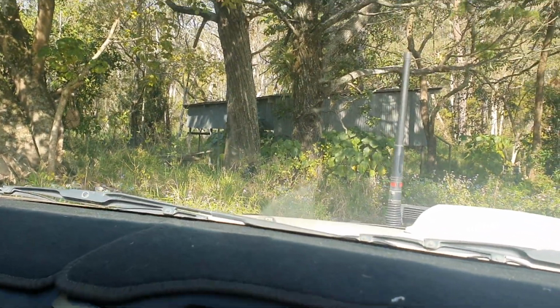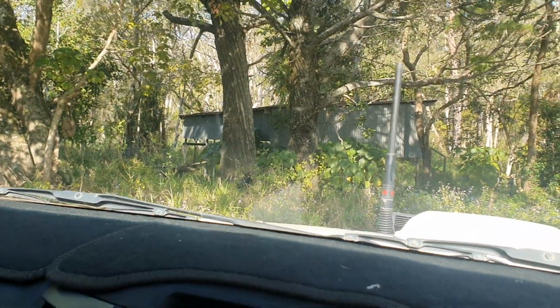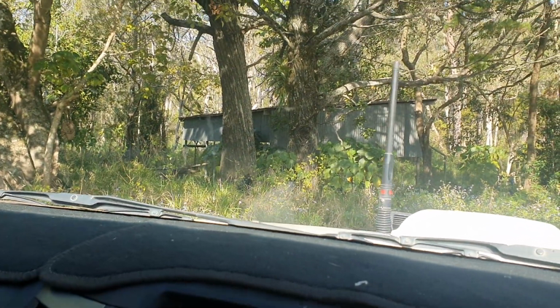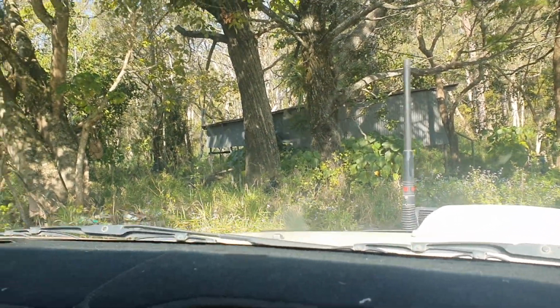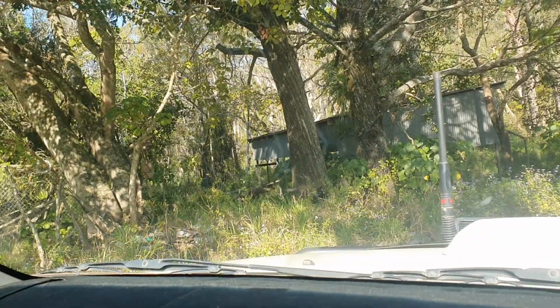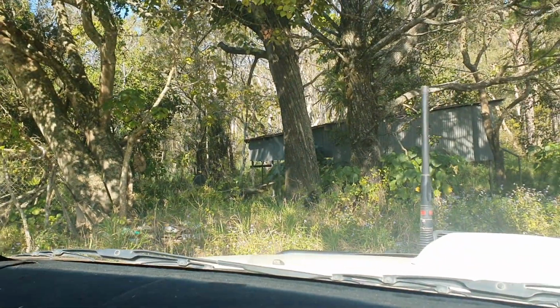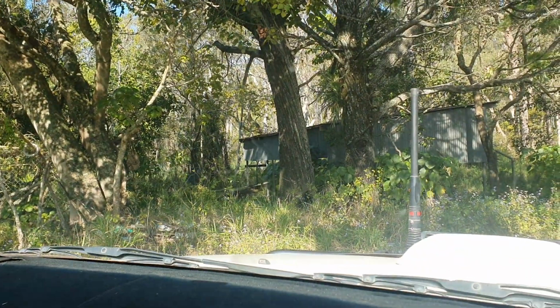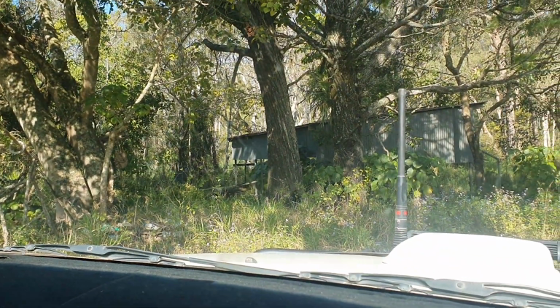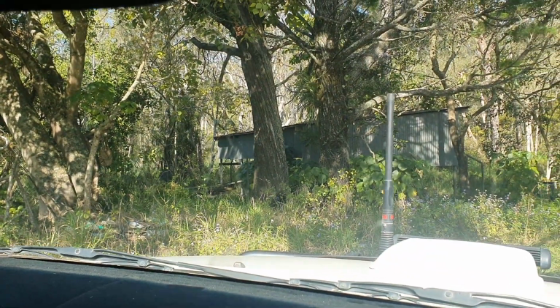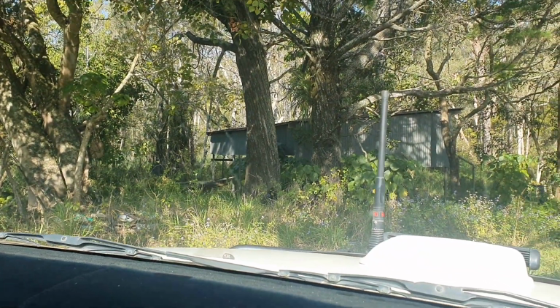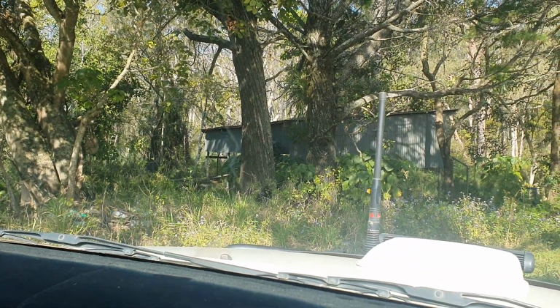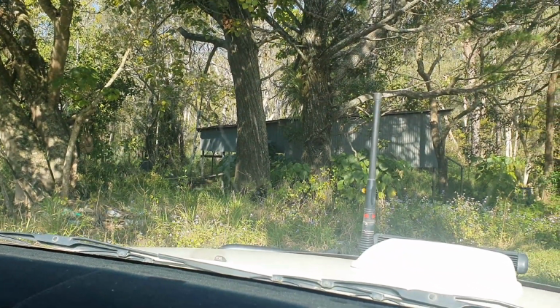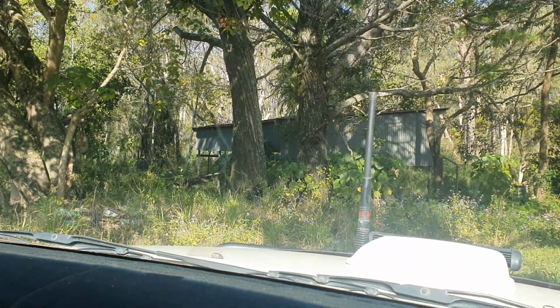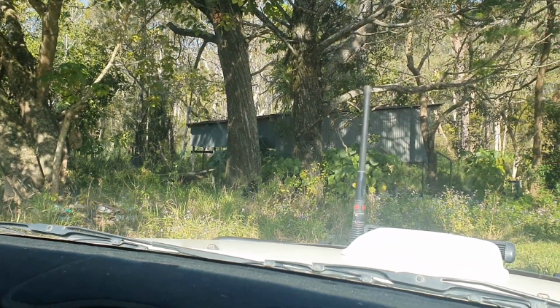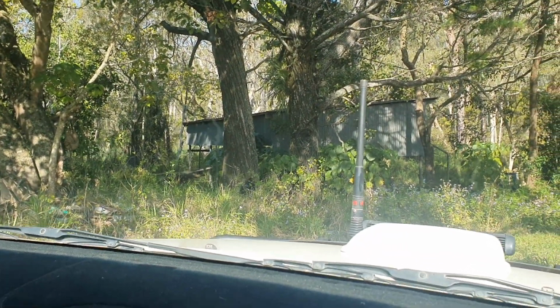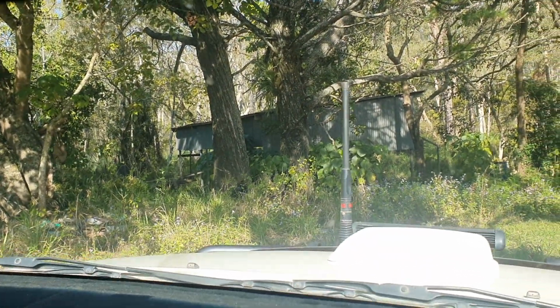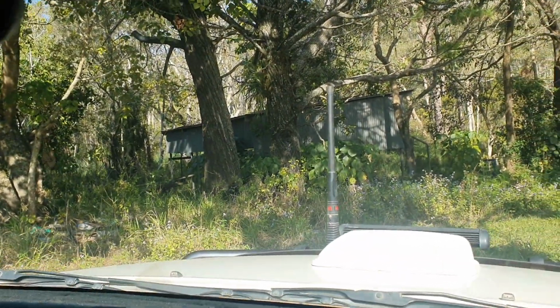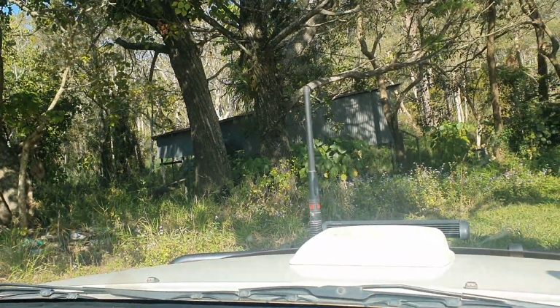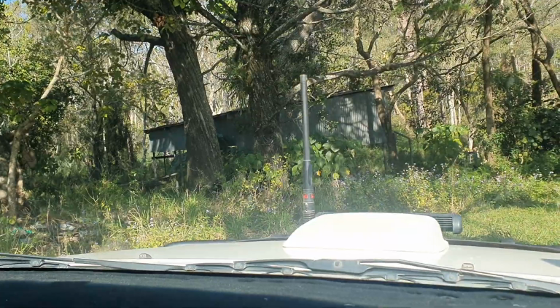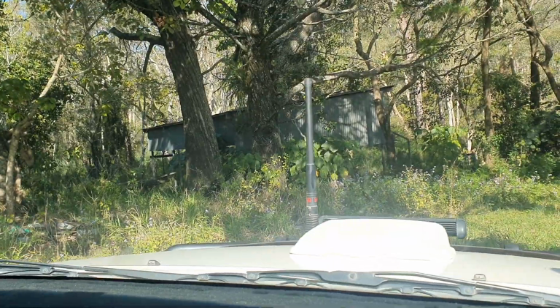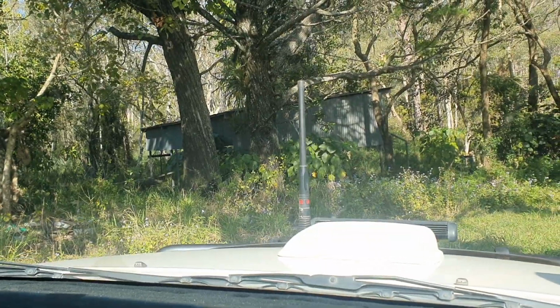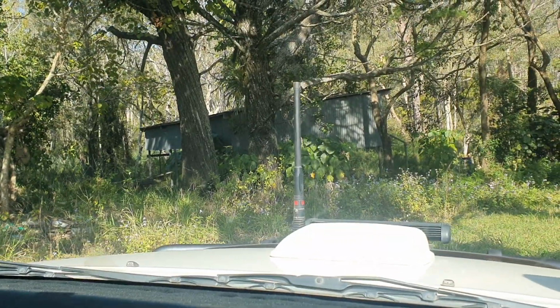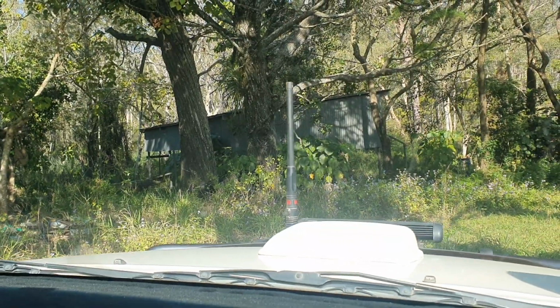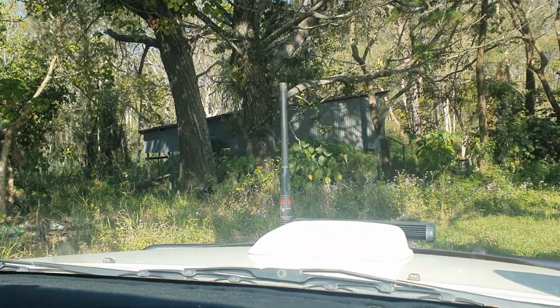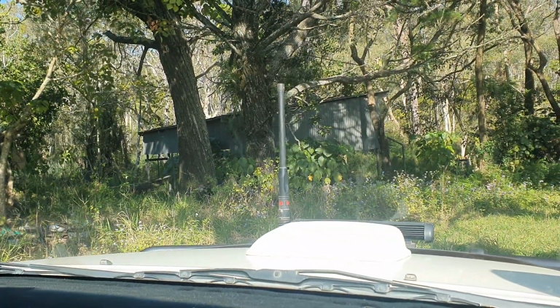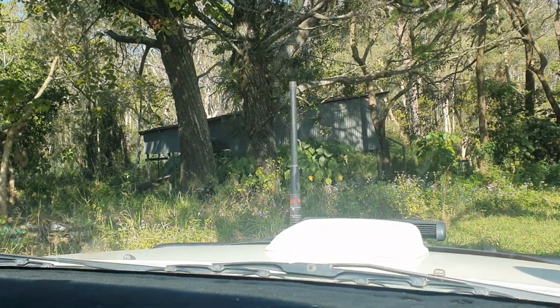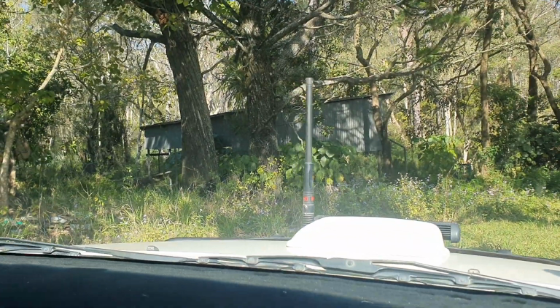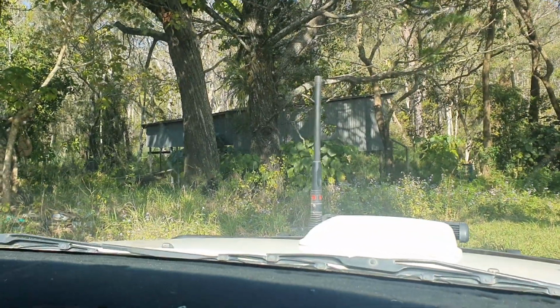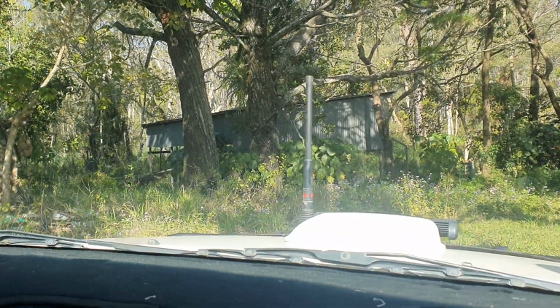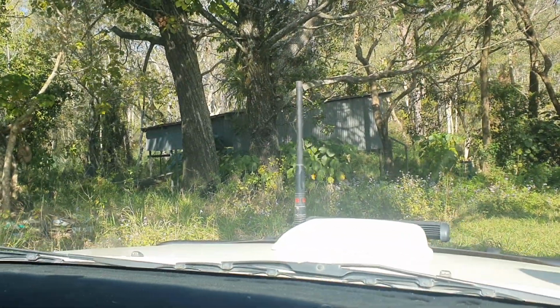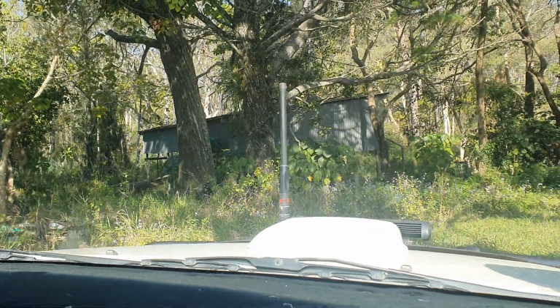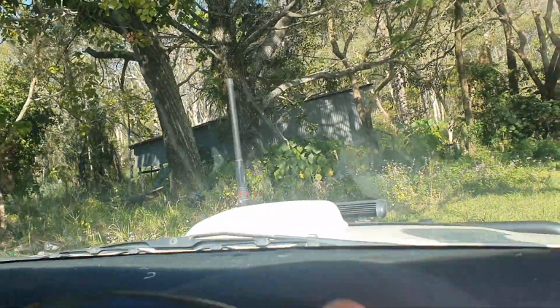Well folks, I've been driving past this shed for 20 years — well, I've been coming here on holidays for 20 years. And I happened to look in there and couldn't believe my eyes.